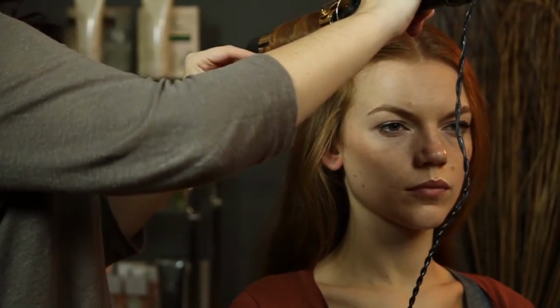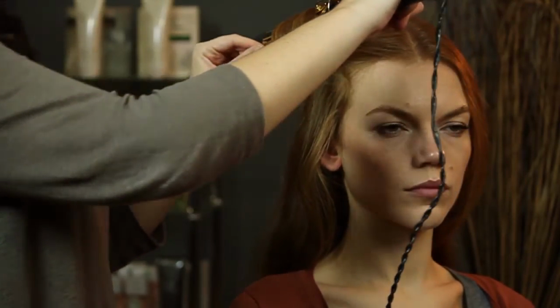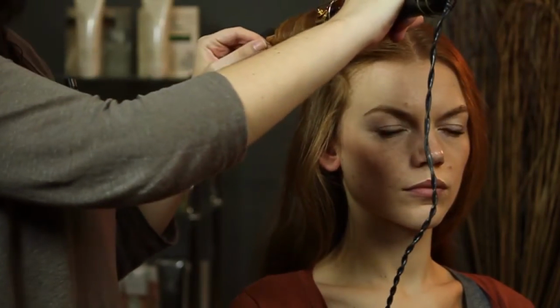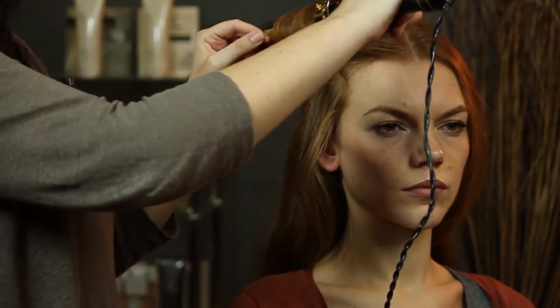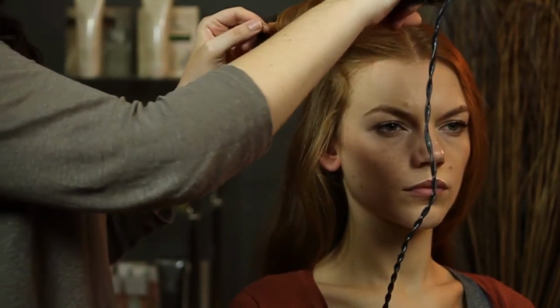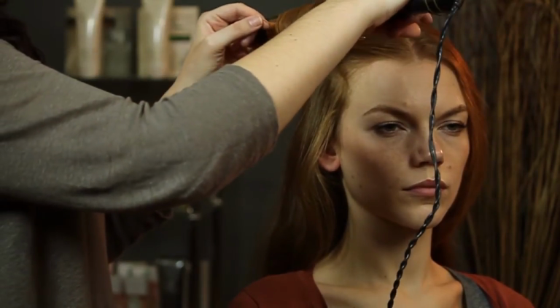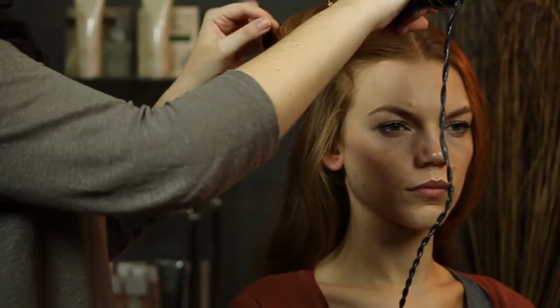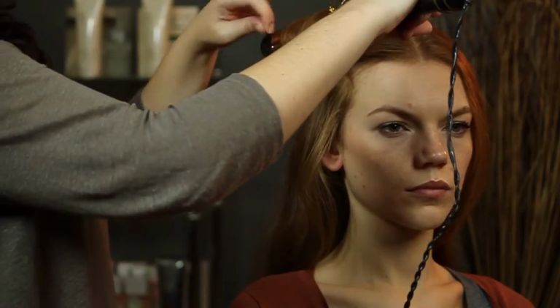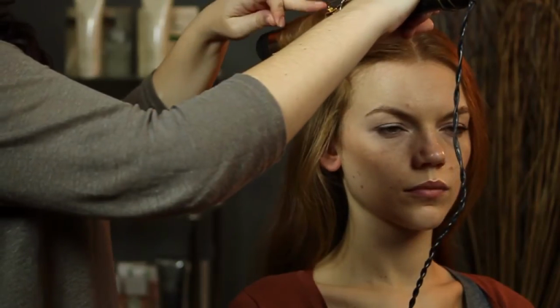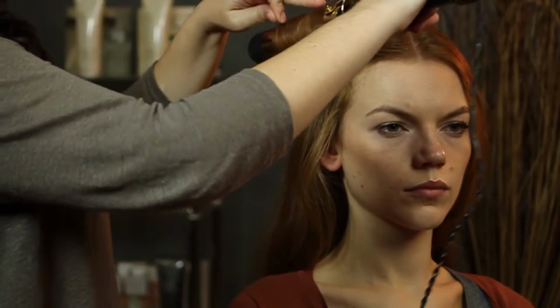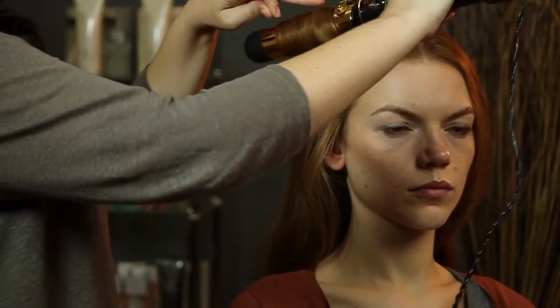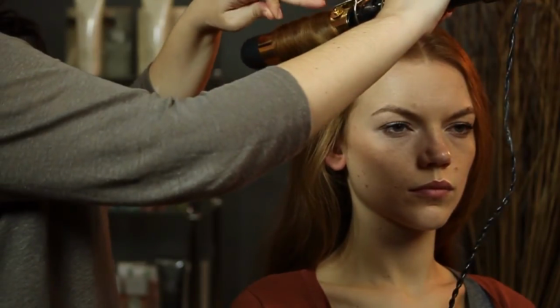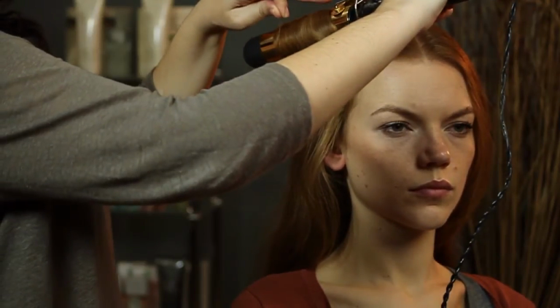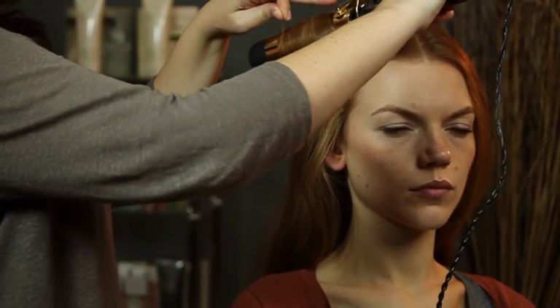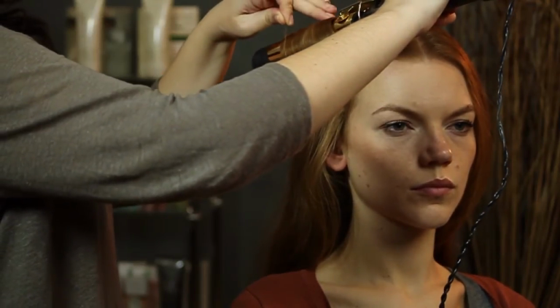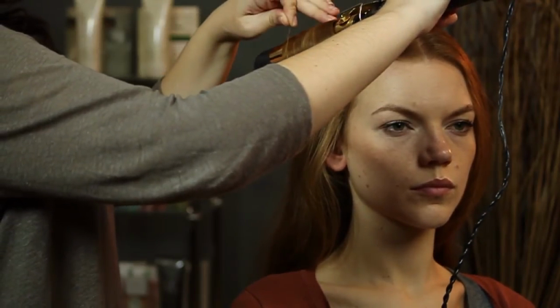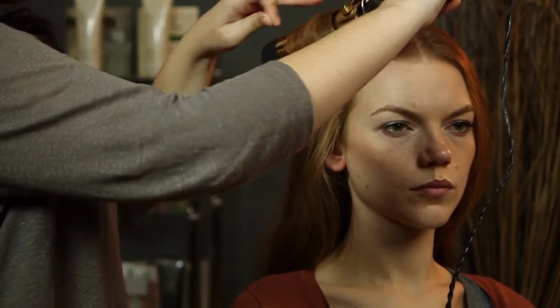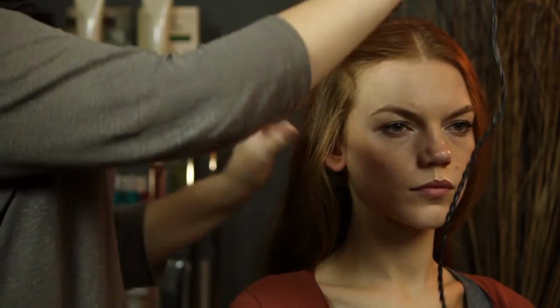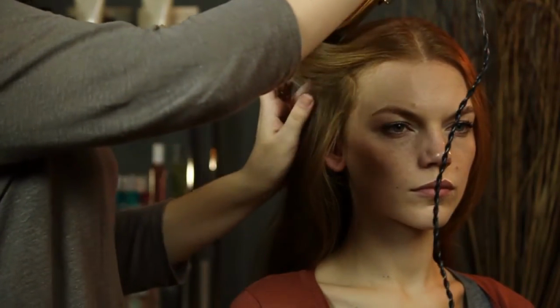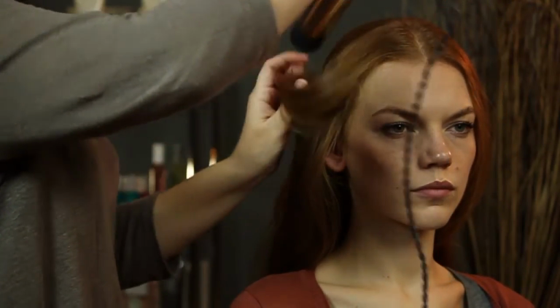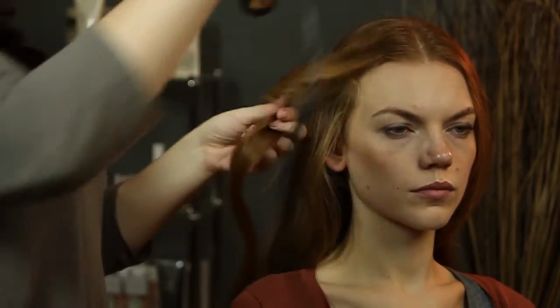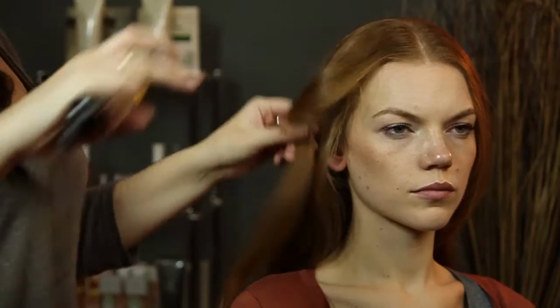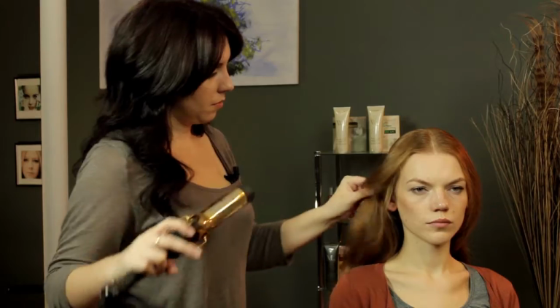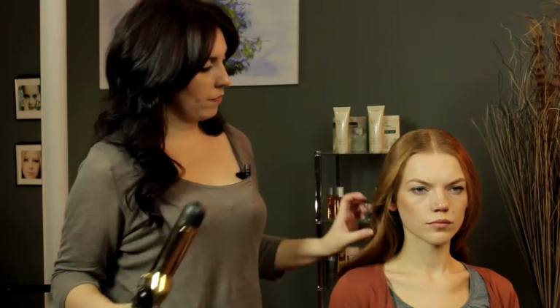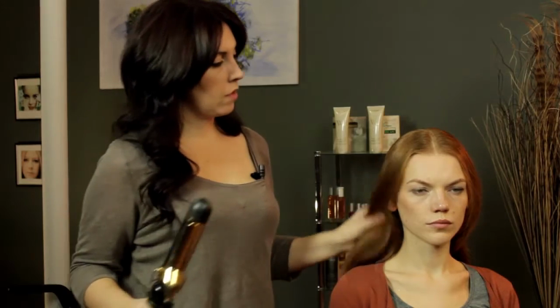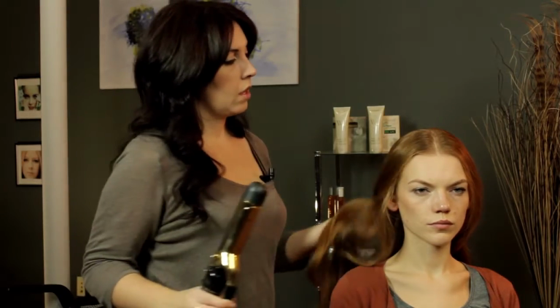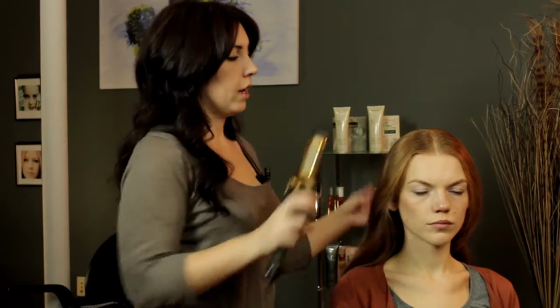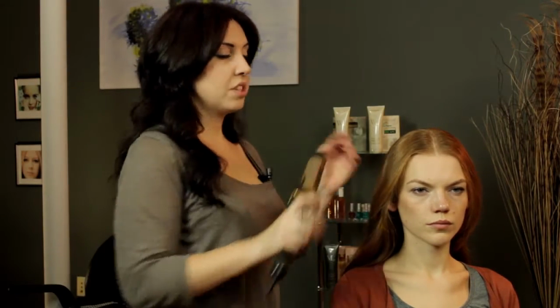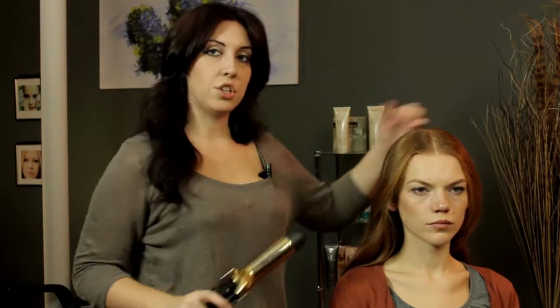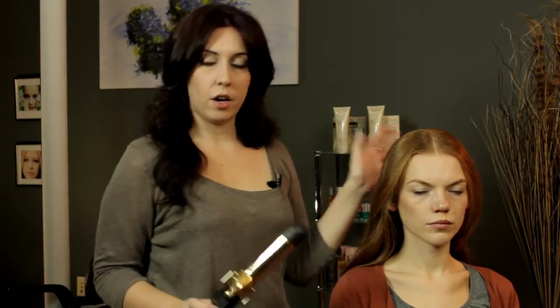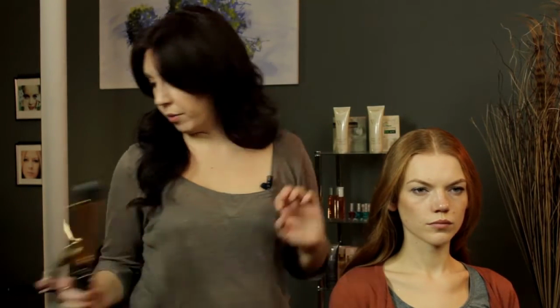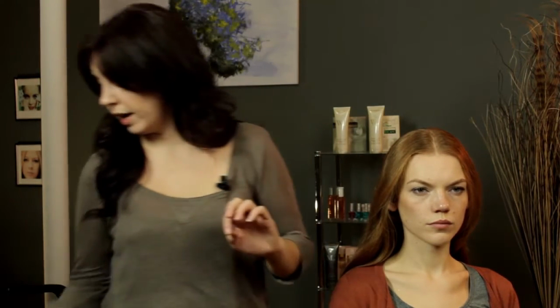Just hold it for a few seconds until you can feel it getting a little warm. You can tap the top, let it loose, and you're just going to continue that all the way around the head.